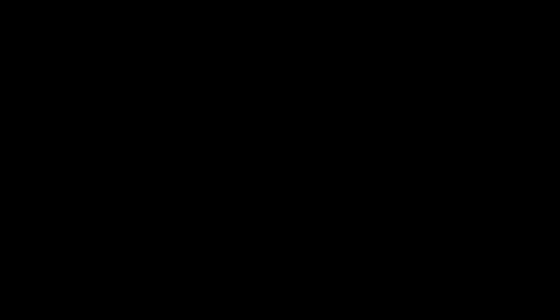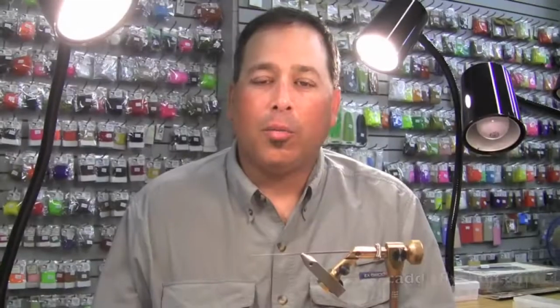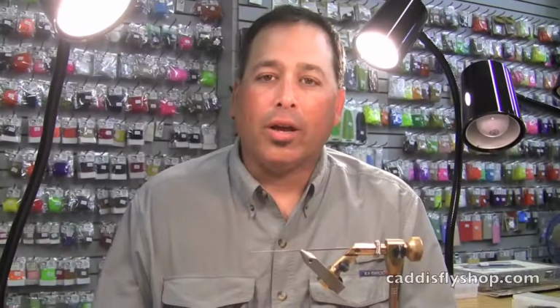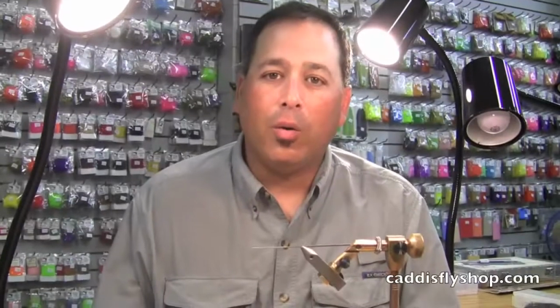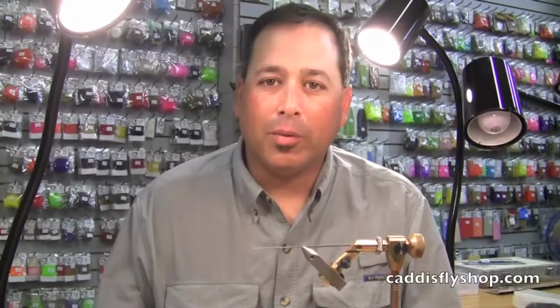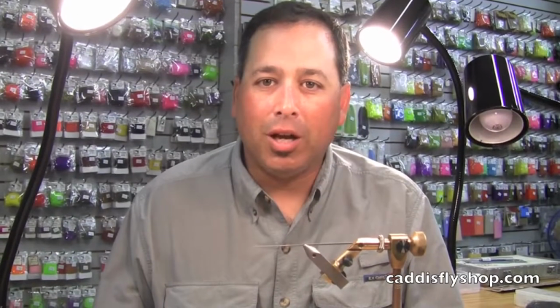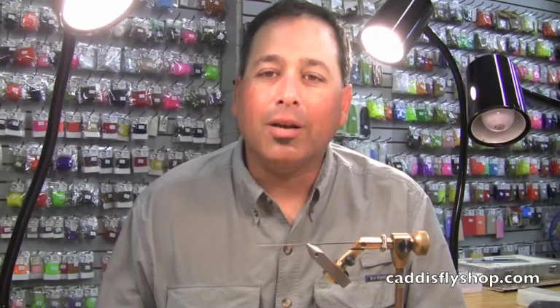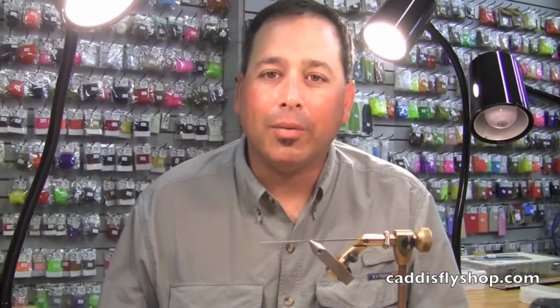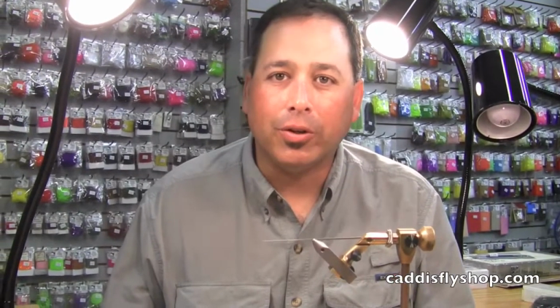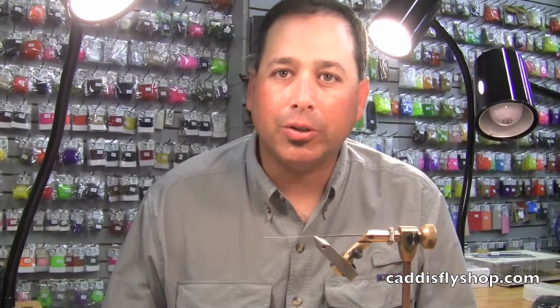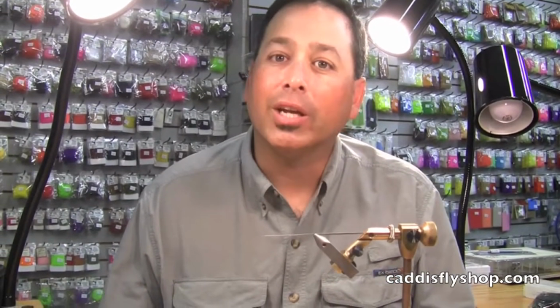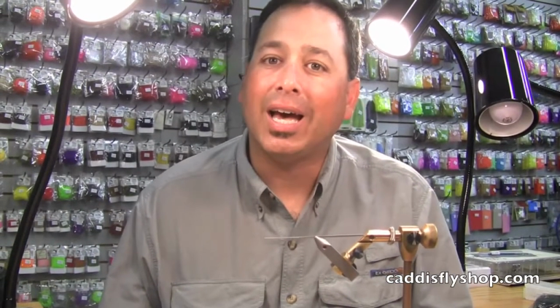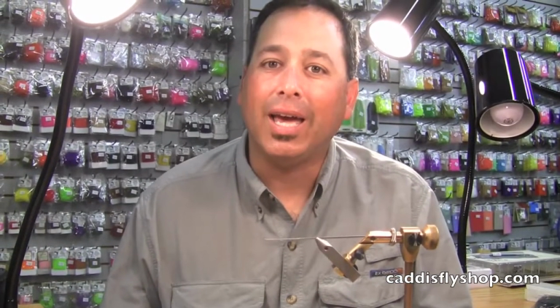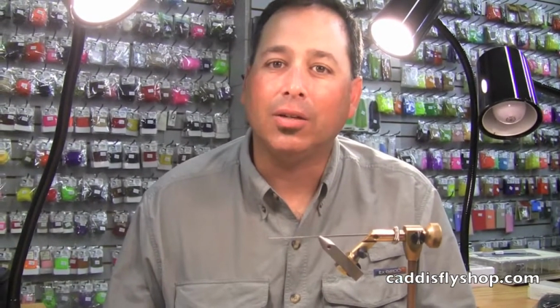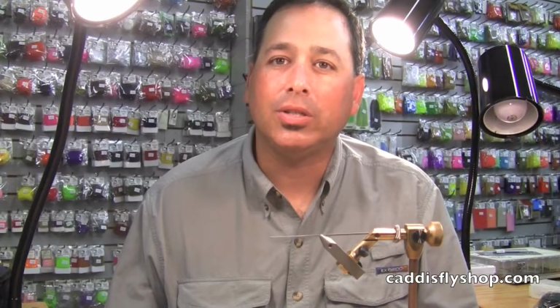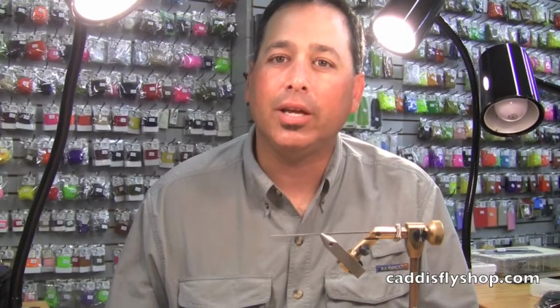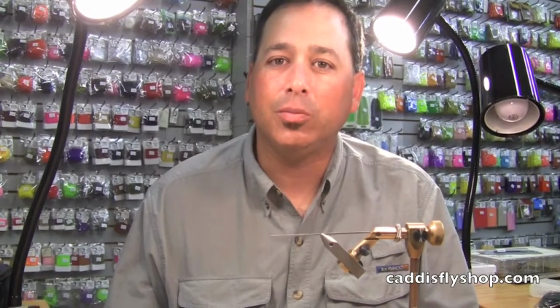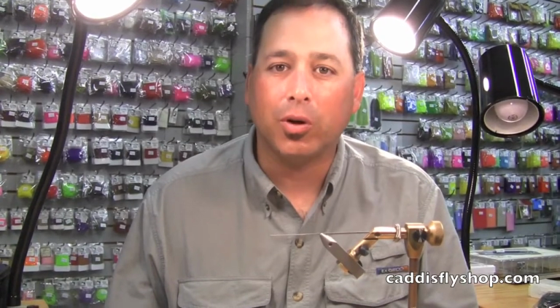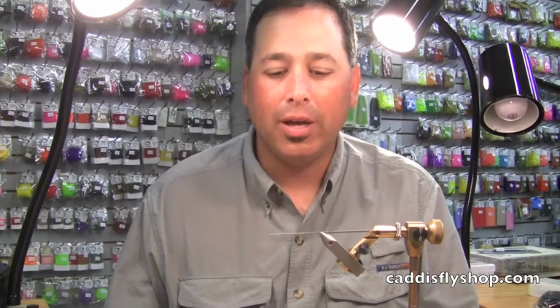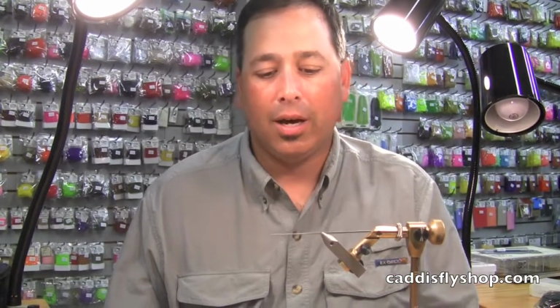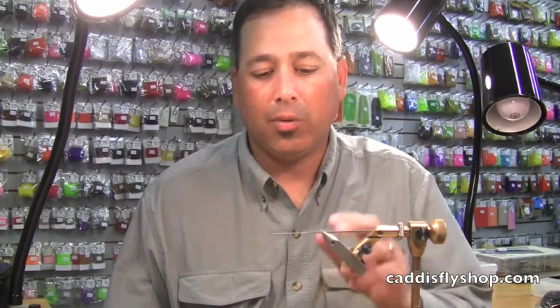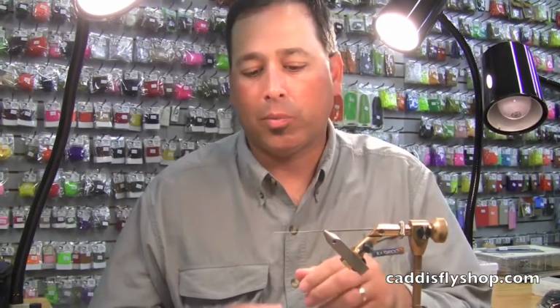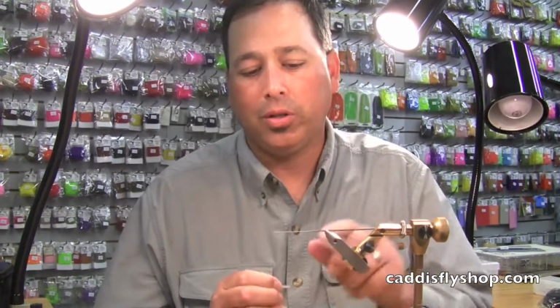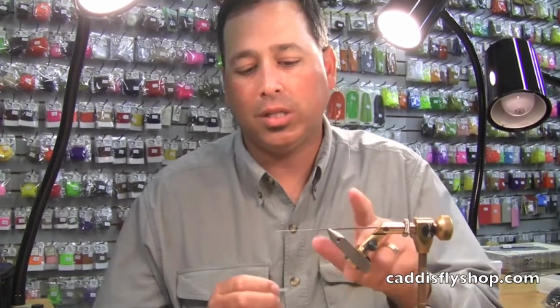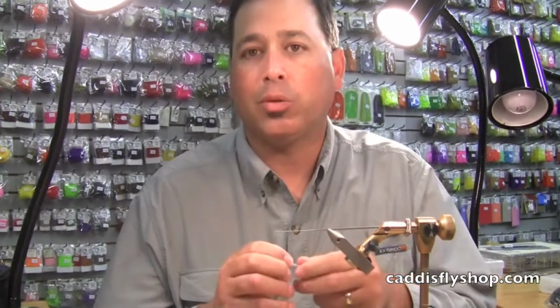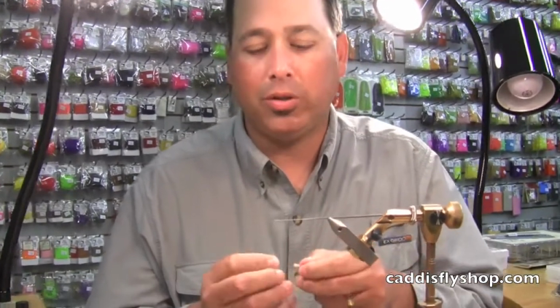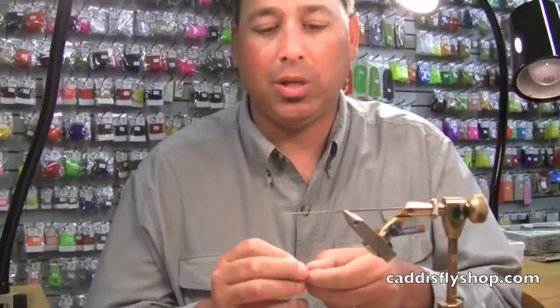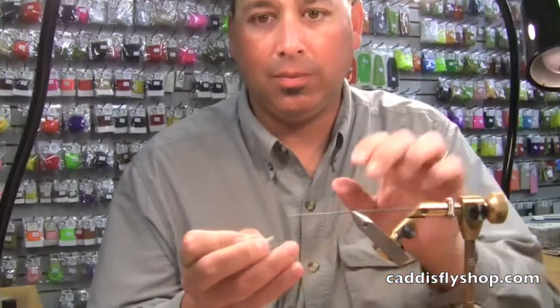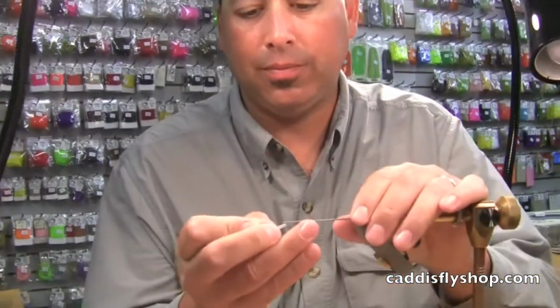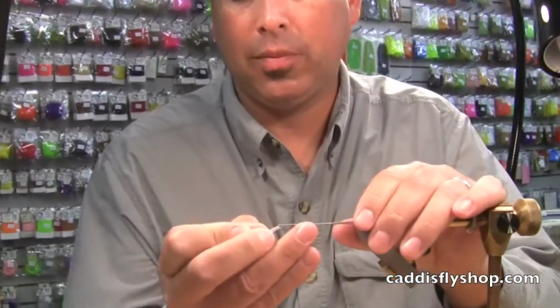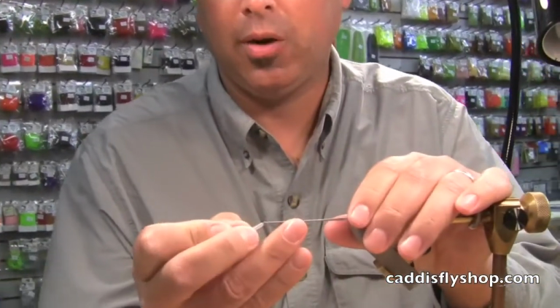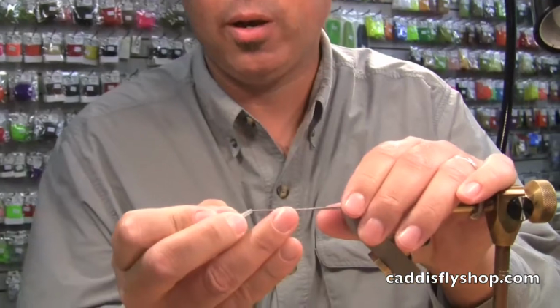Good morning. Welcome to the blog. My name is Tony Torrance. We're going to tie a little steelhead tube this morning. We're on the ProTube system with the ProTube needle. And here we go.